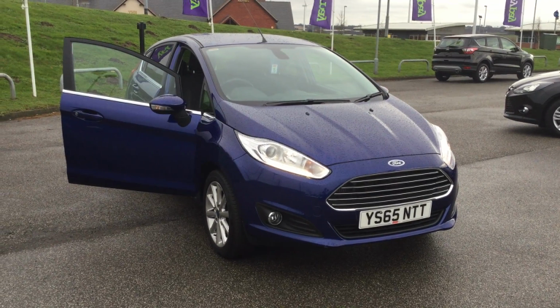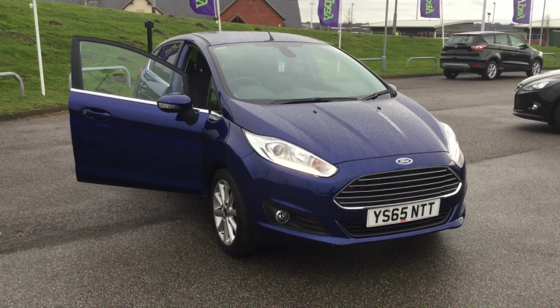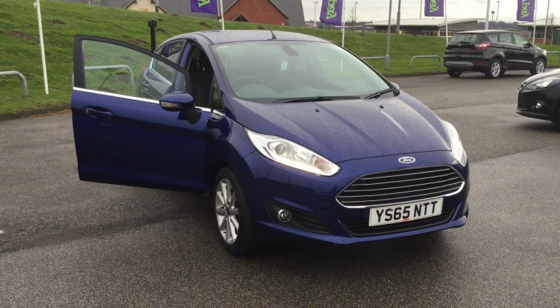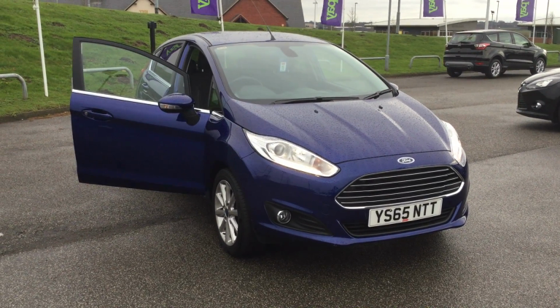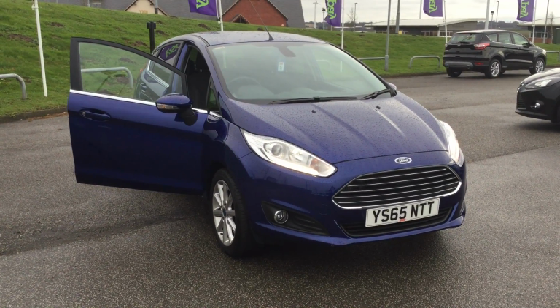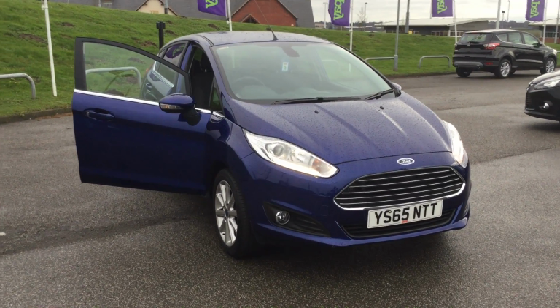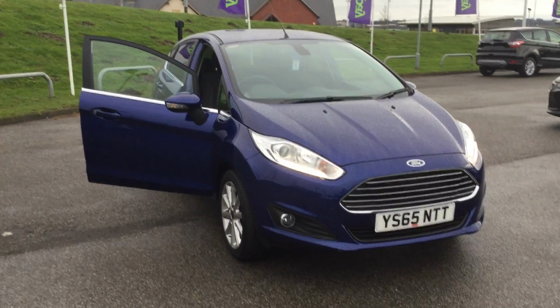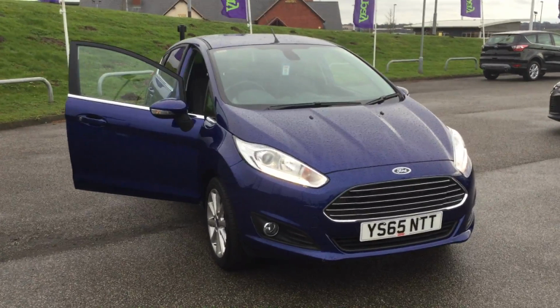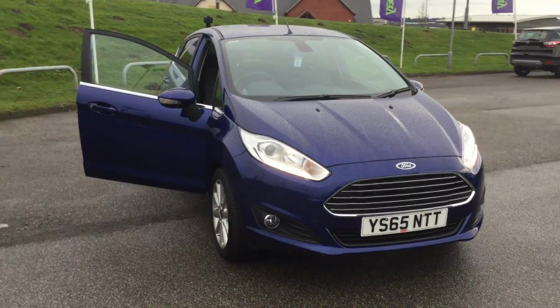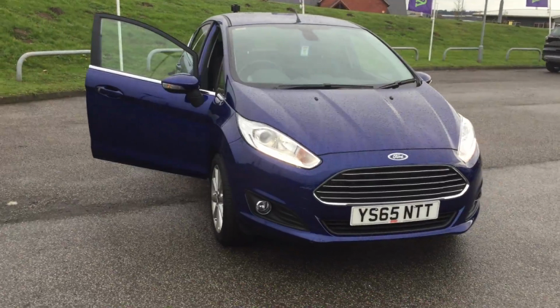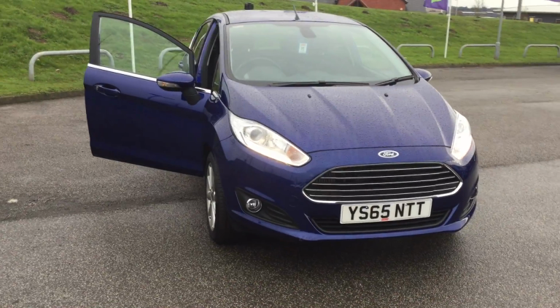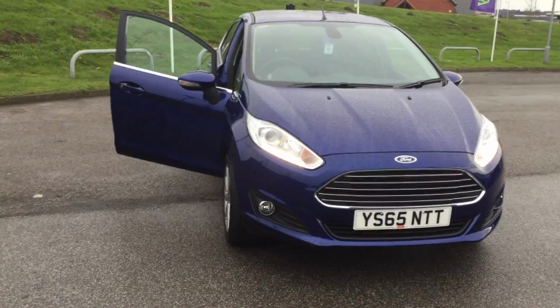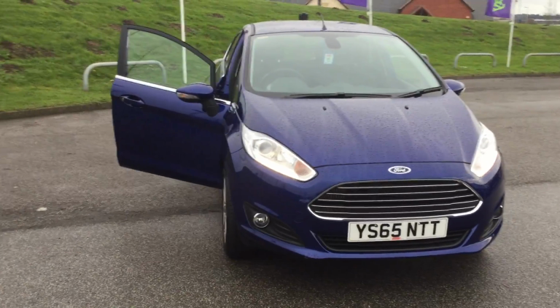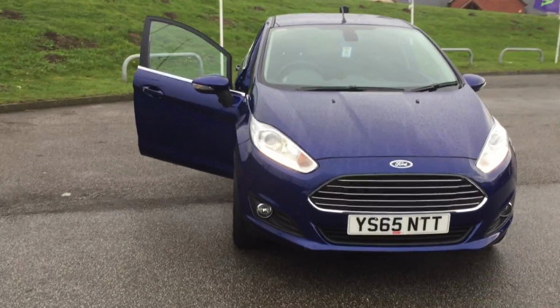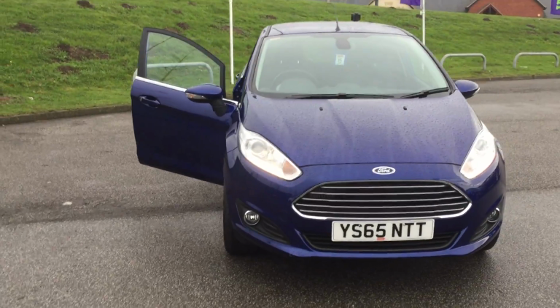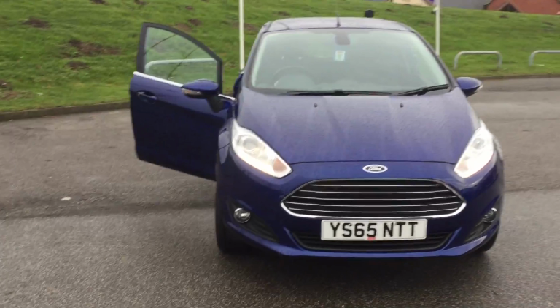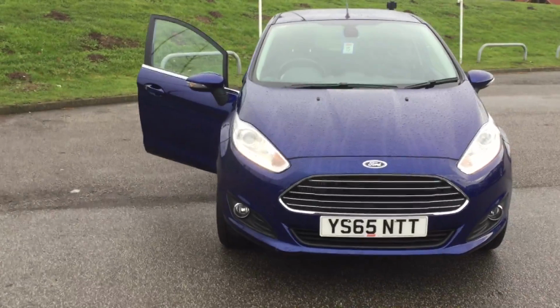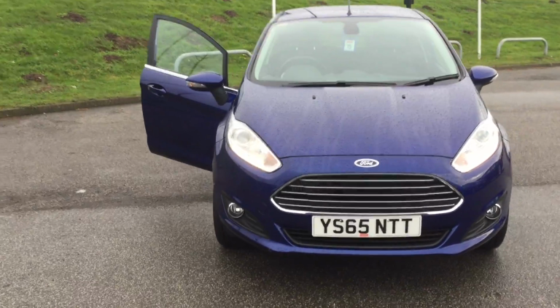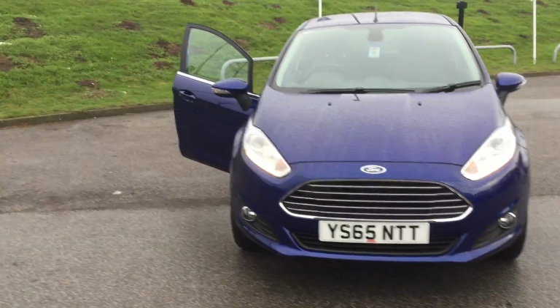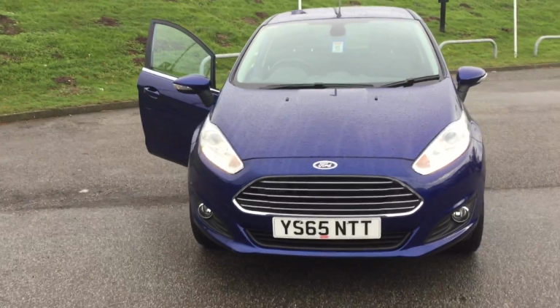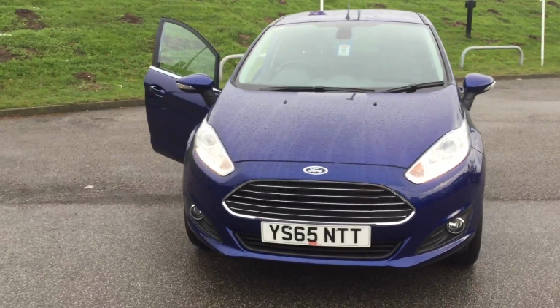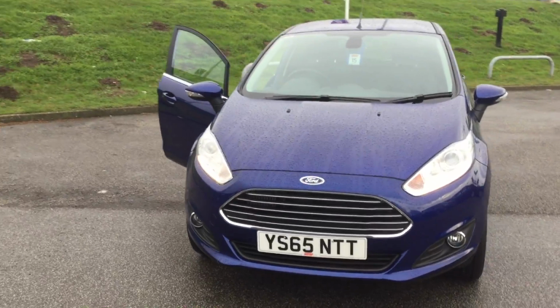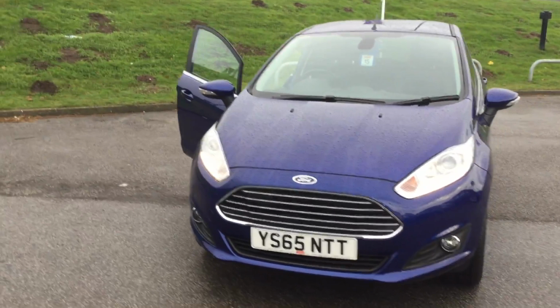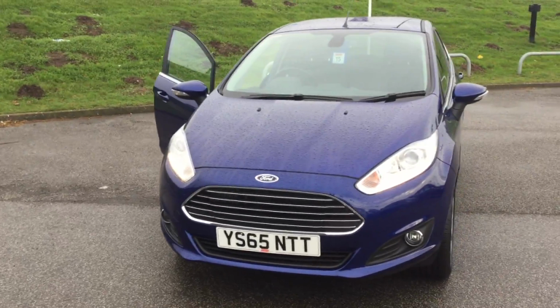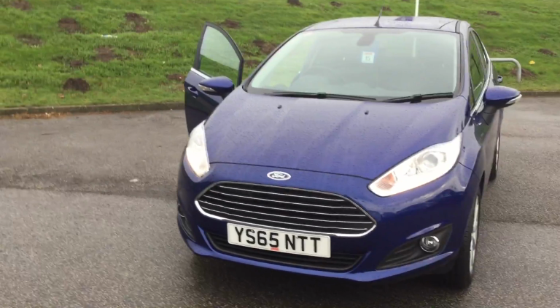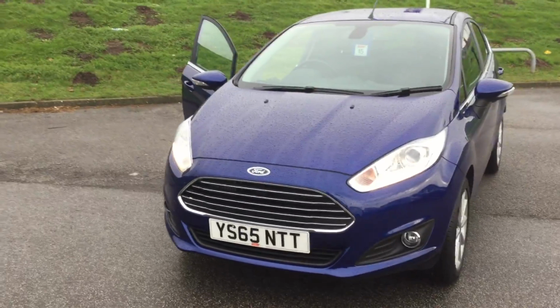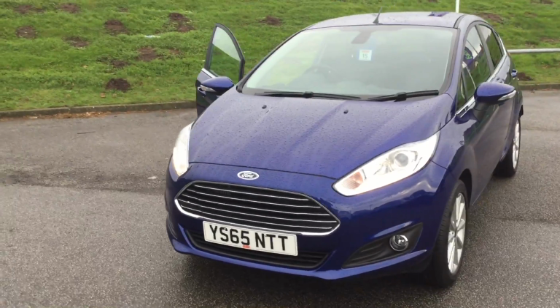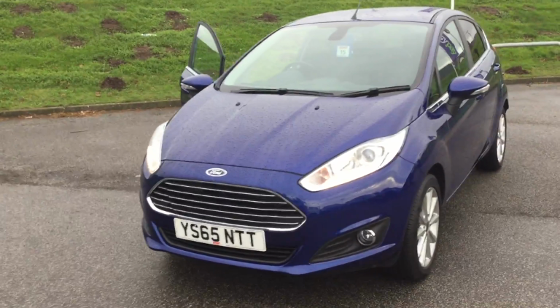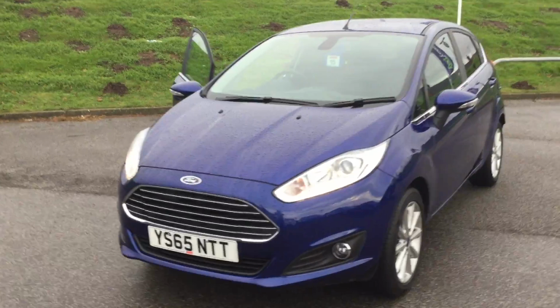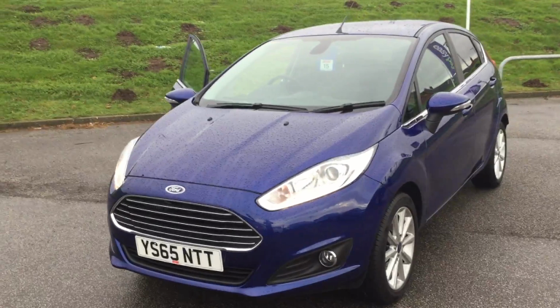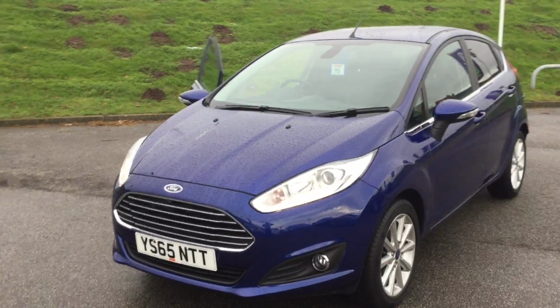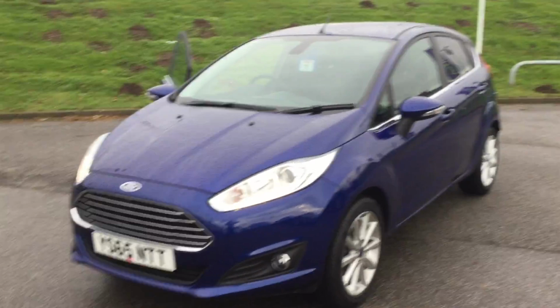Hi guys, welcome to Perry's Ford in Mansfield. Today's featured car is the Ford Fiesta, 1 litre EcoBoost with 100 brake horsepower. It's the PowerShift model and it comes finished in deep impact blue. It's a titanium specification.